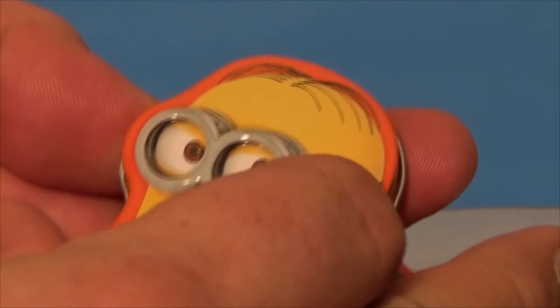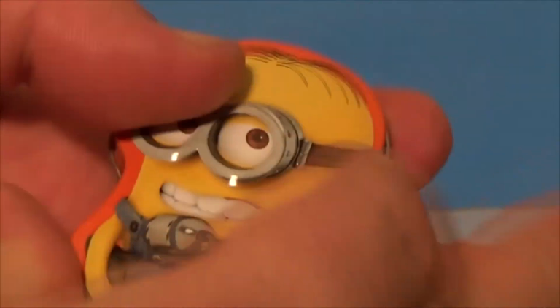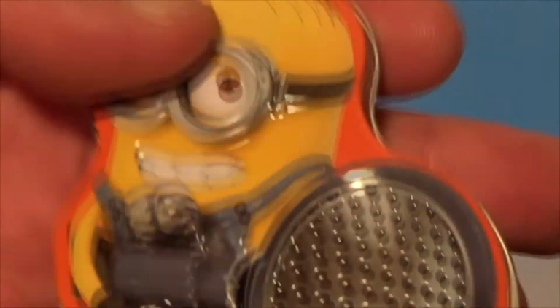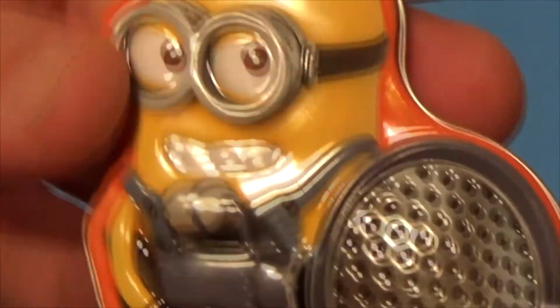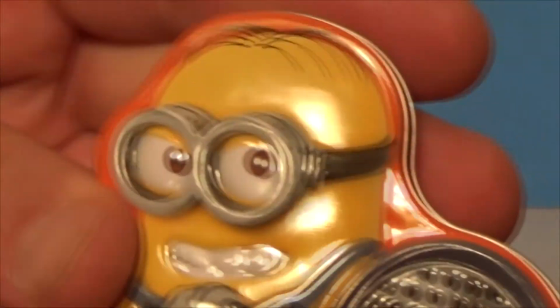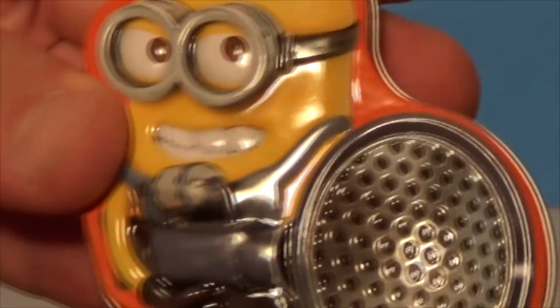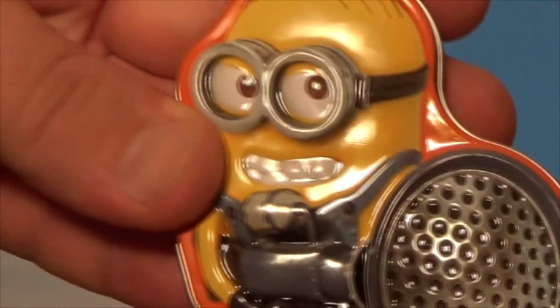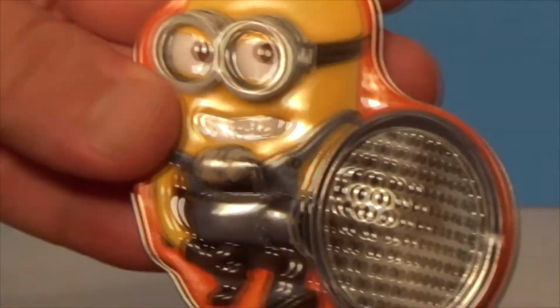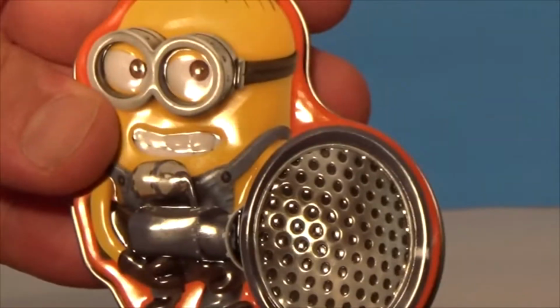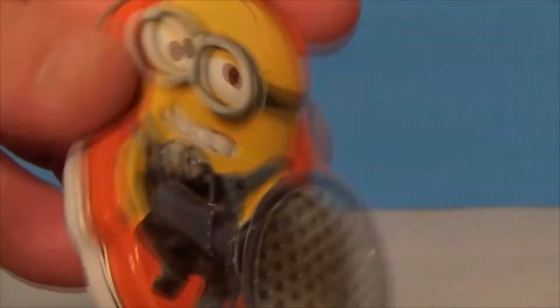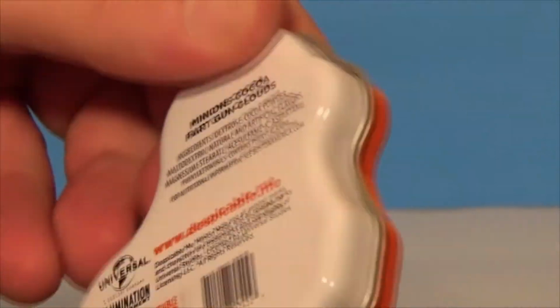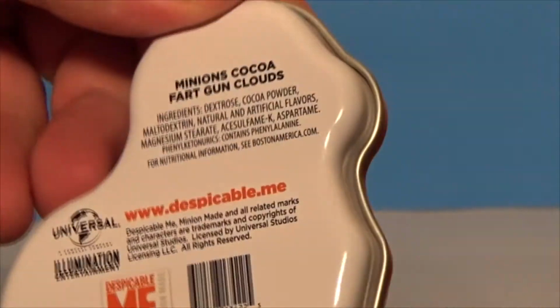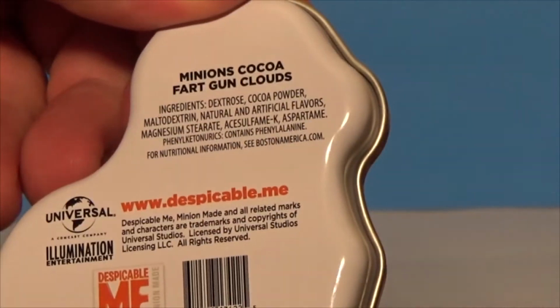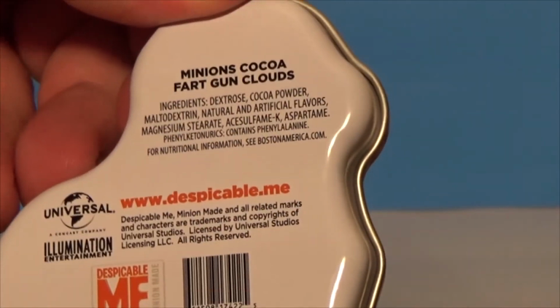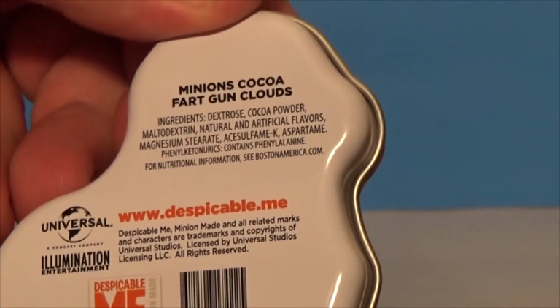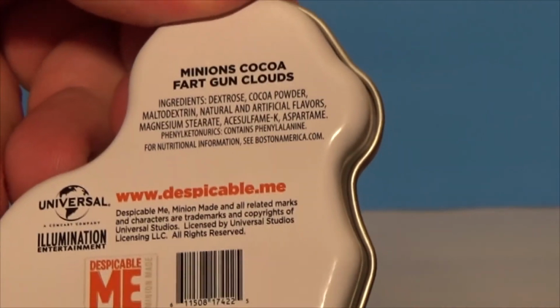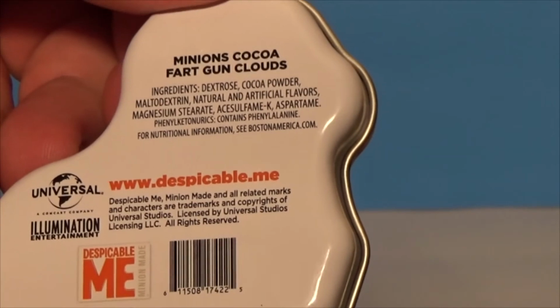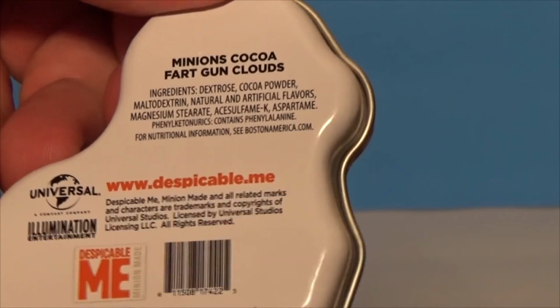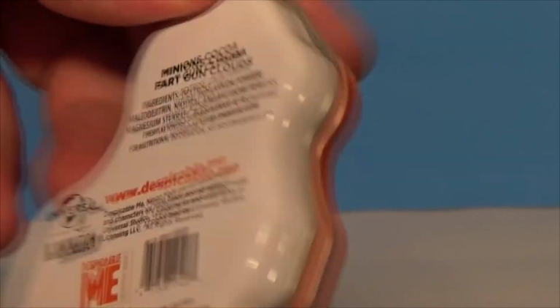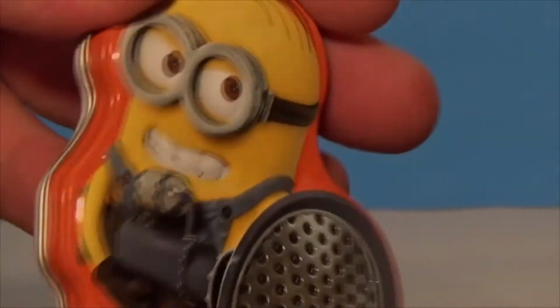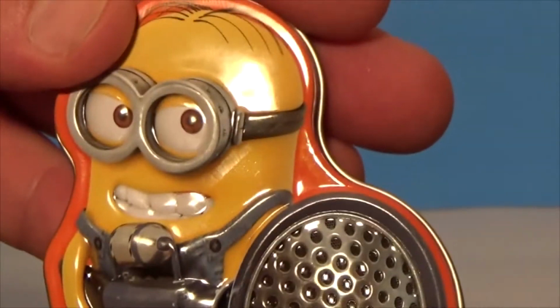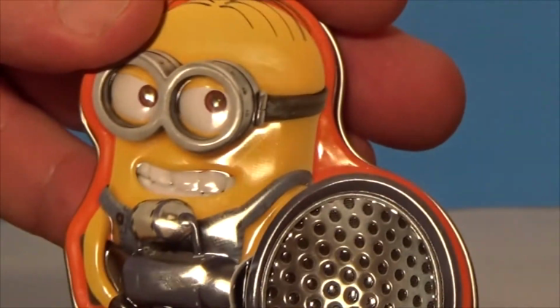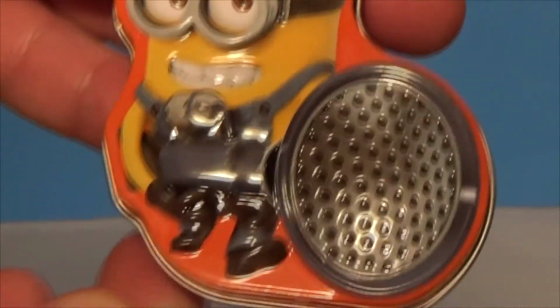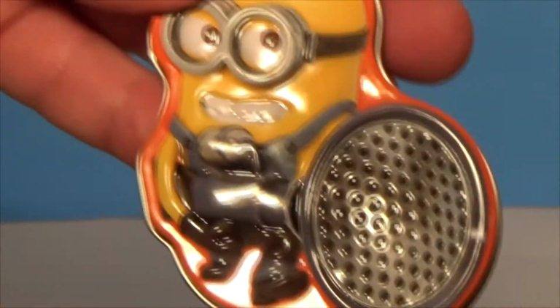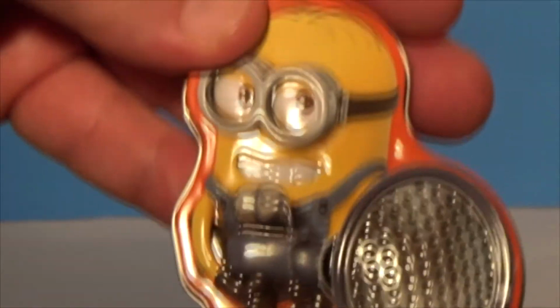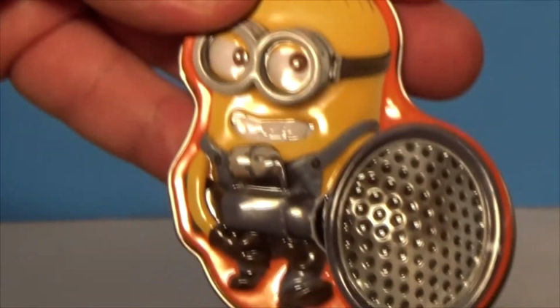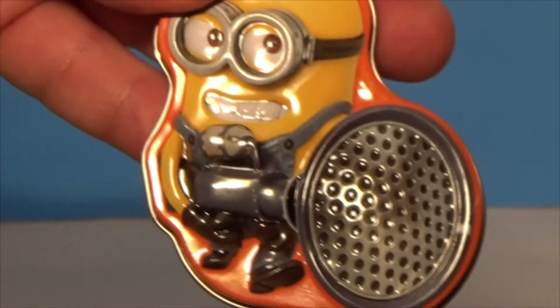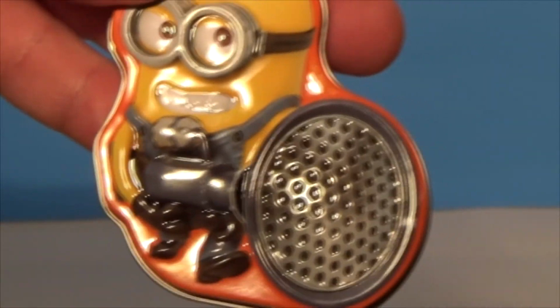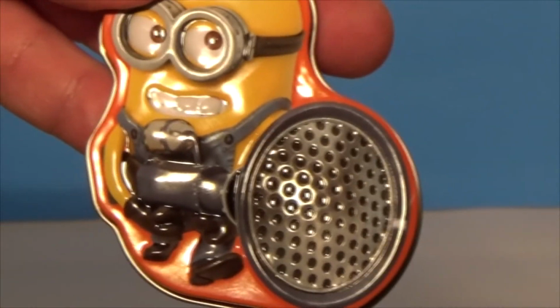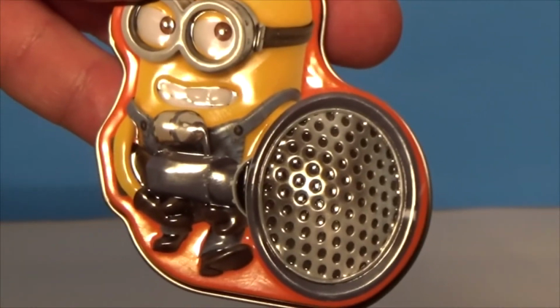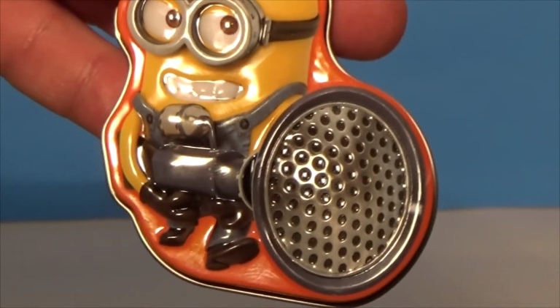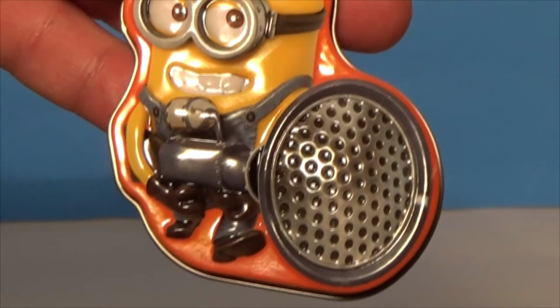So that's what you get inside one of these, which is a Minions Cocoa Fart Gun Clouds. Hope you enjoyed the video. Thanks for watching and I'll see you next time.